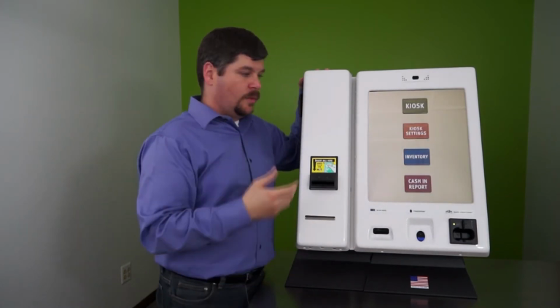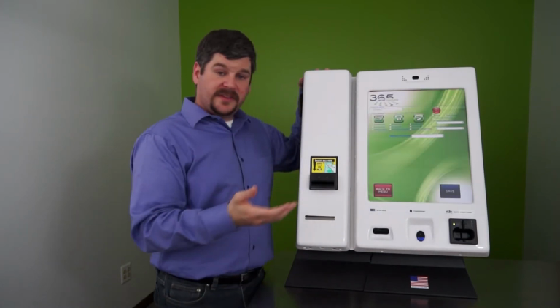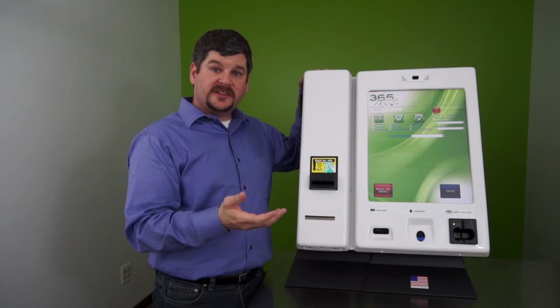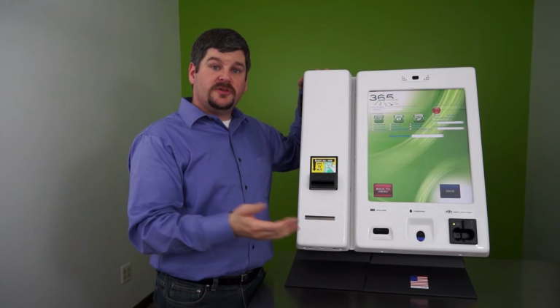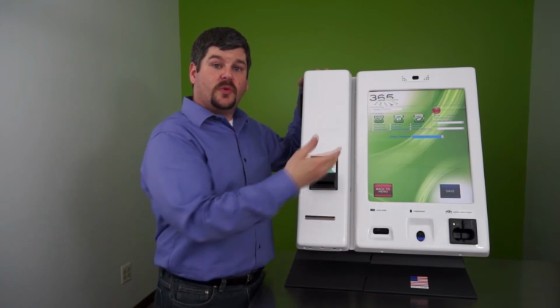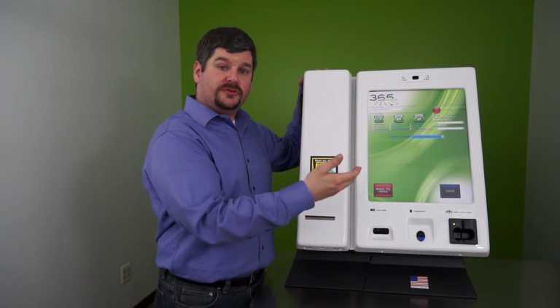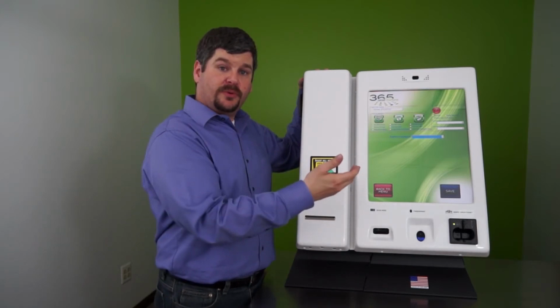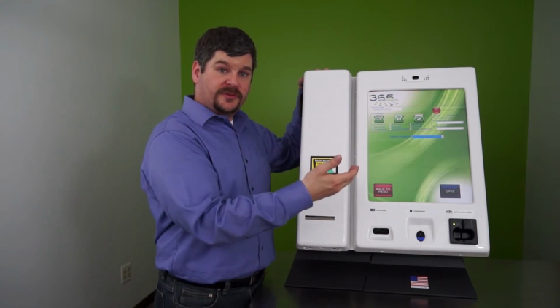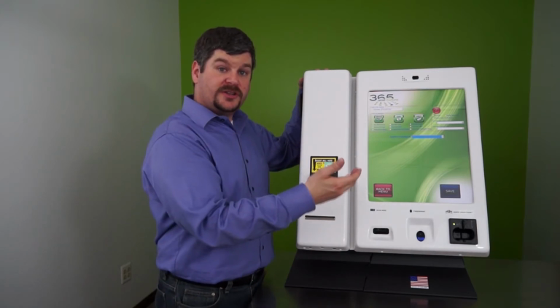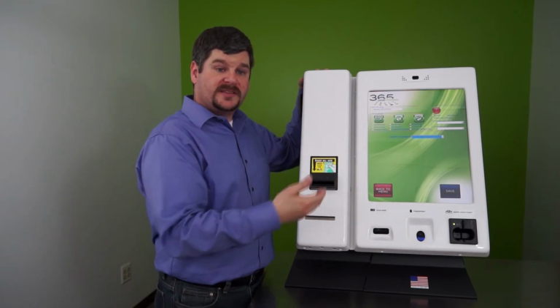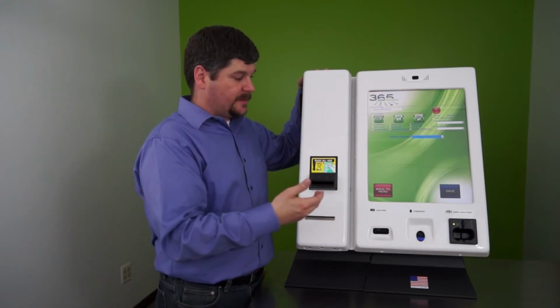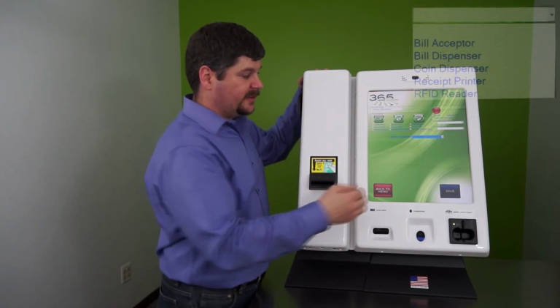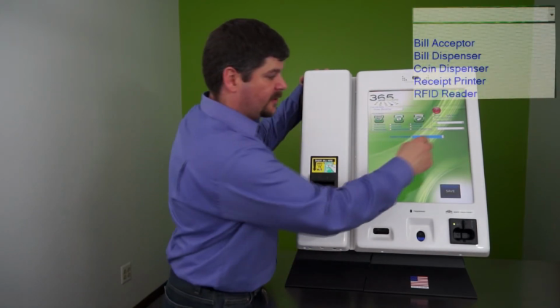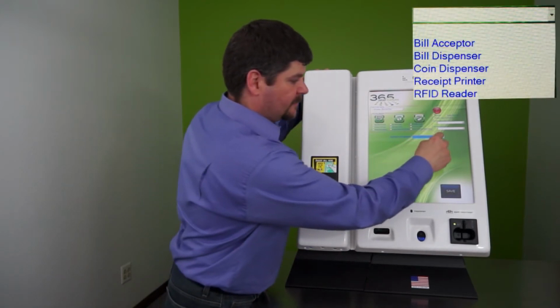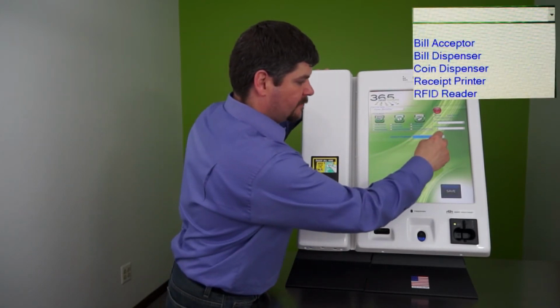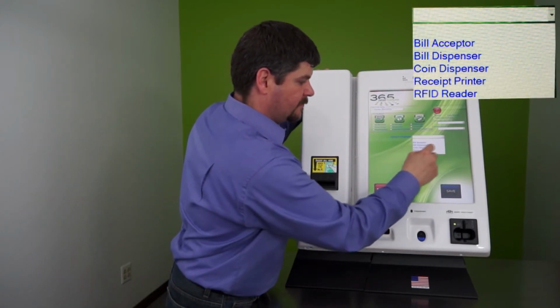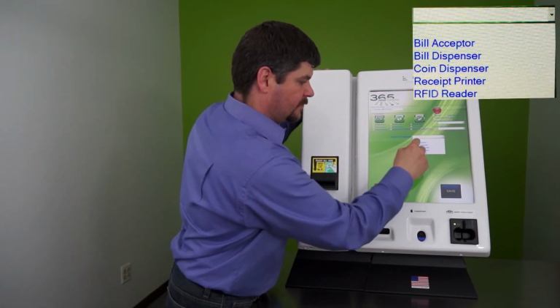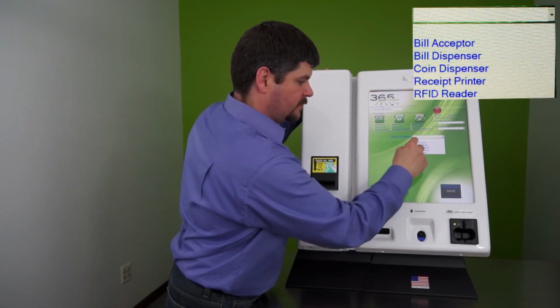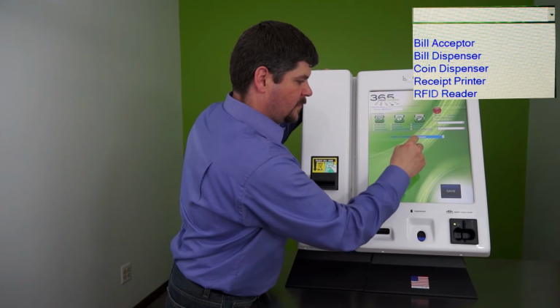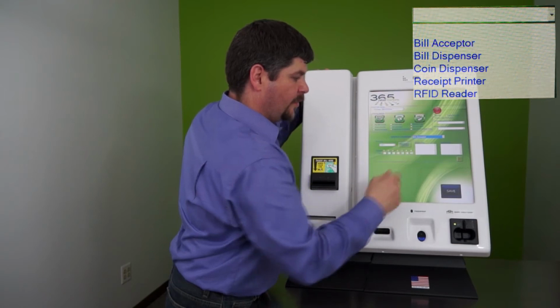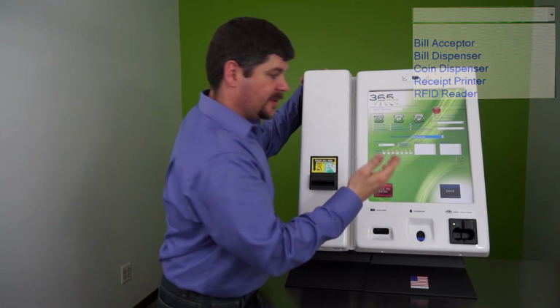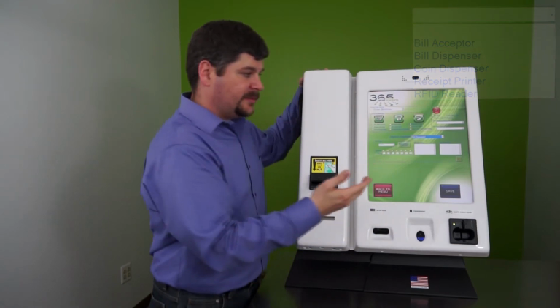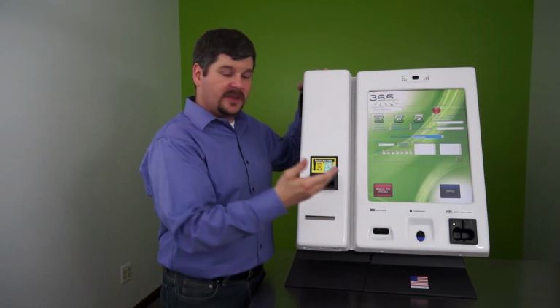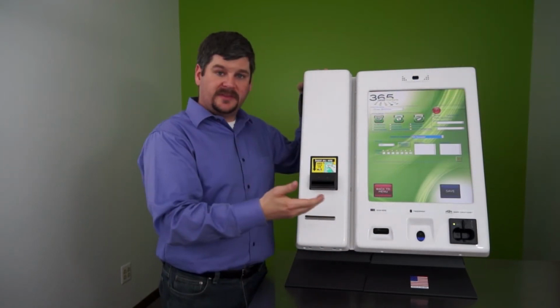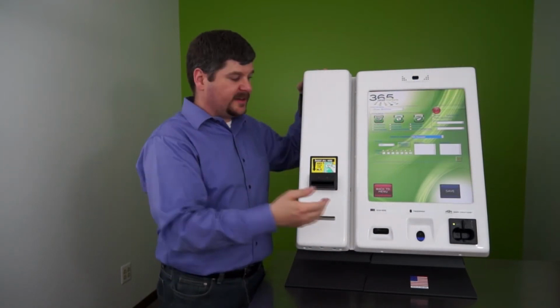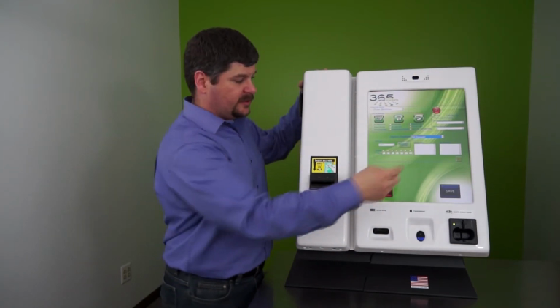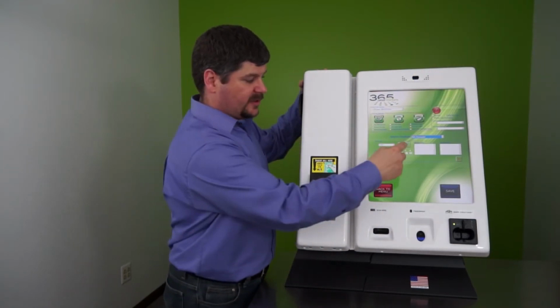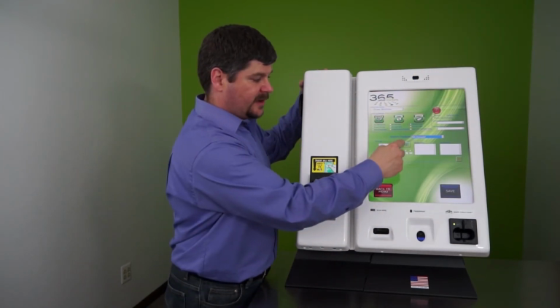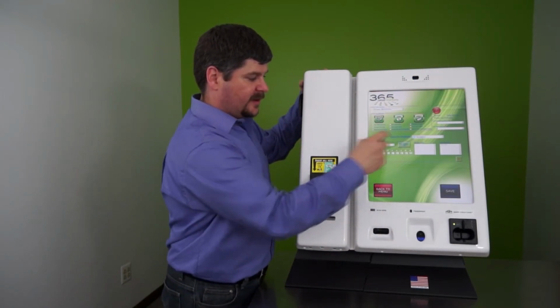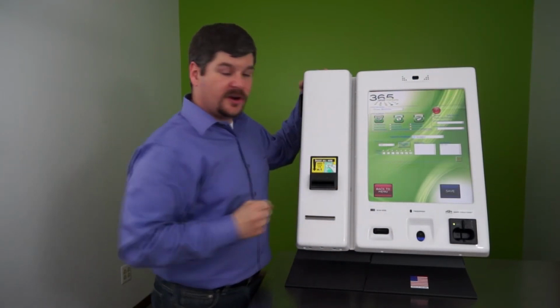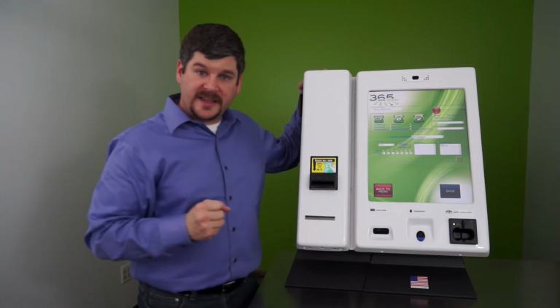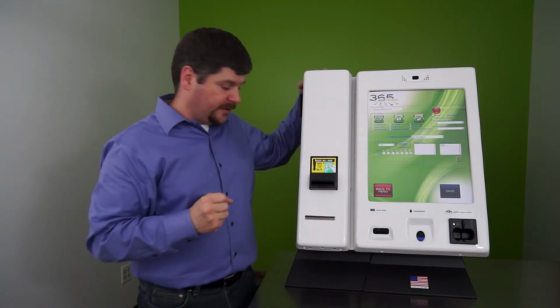Once on the settings menu, you just want to go to the peripheral section and select the bill acceptor. Once the bill acceptor has been selected, just click on start taking bills.